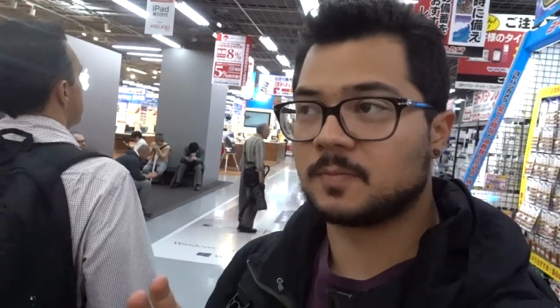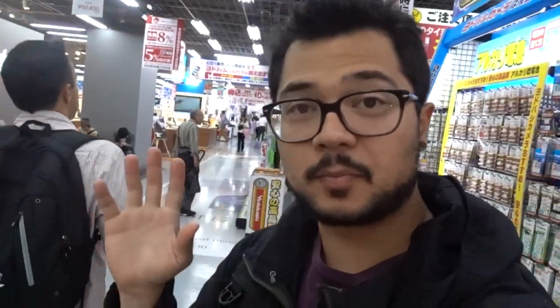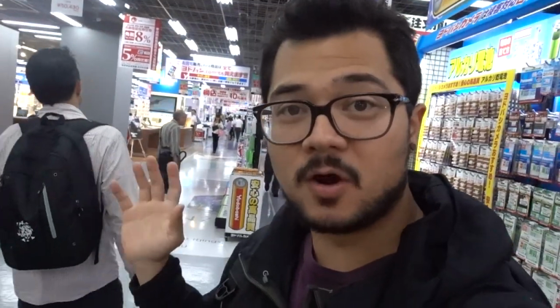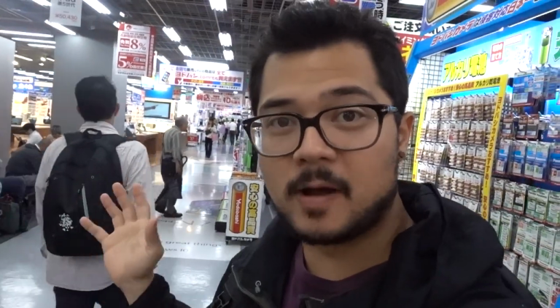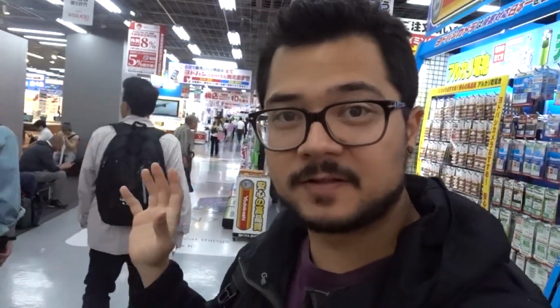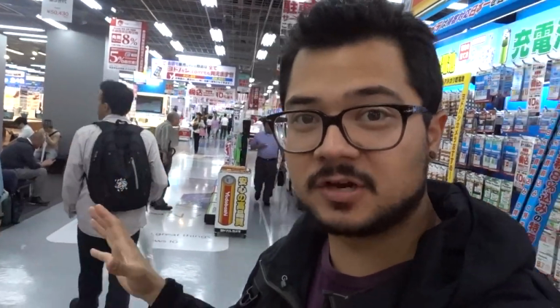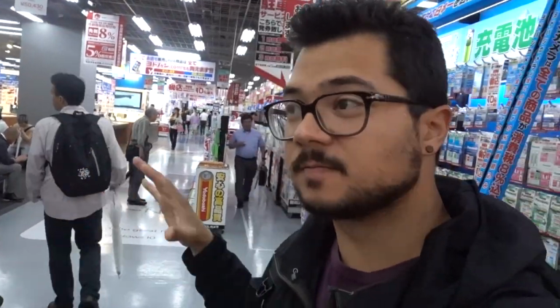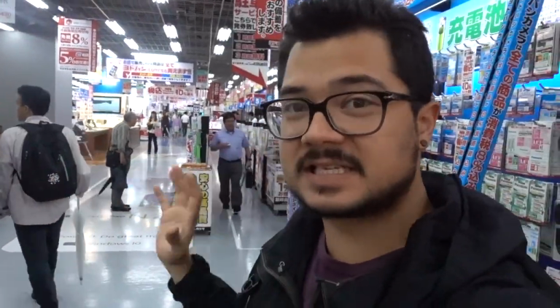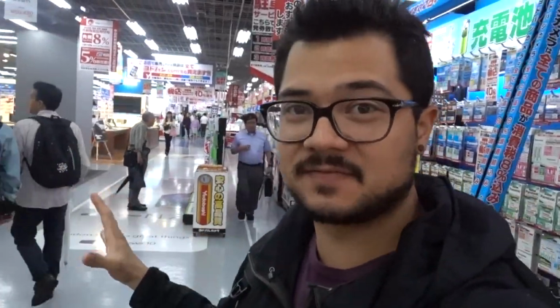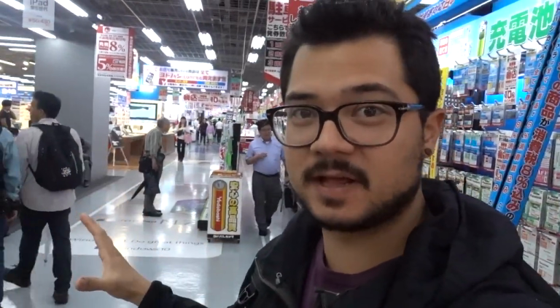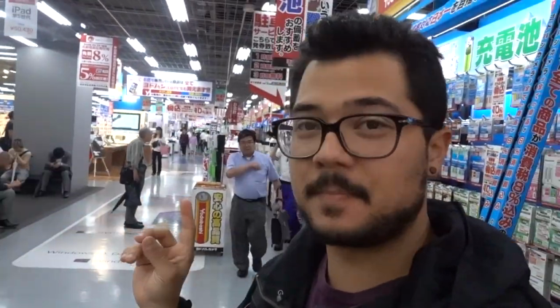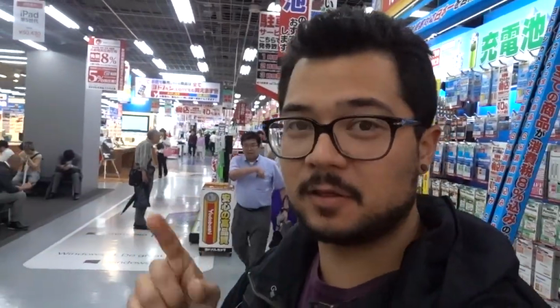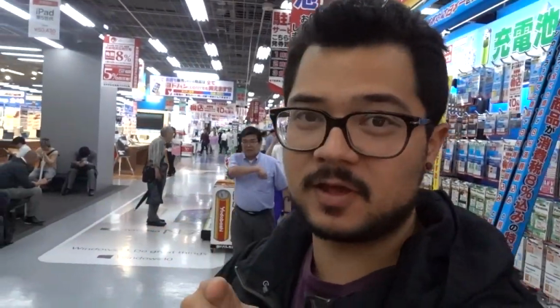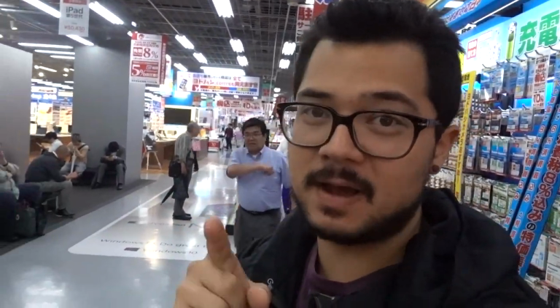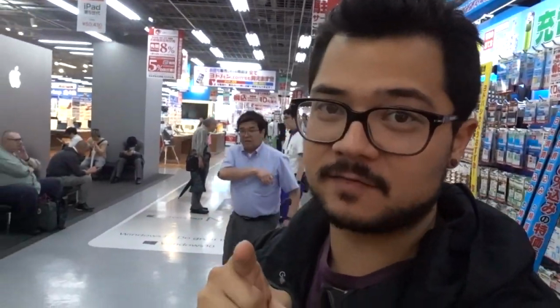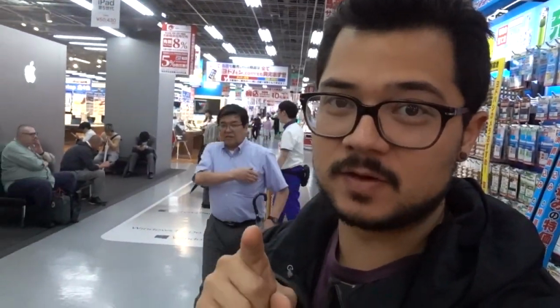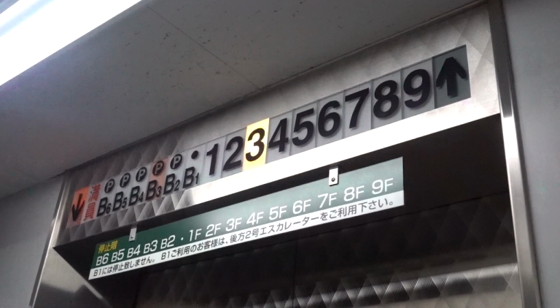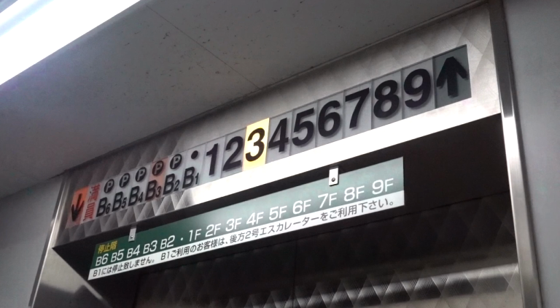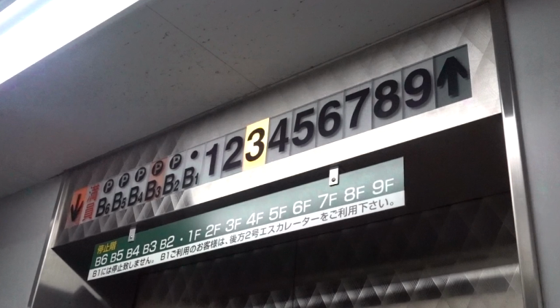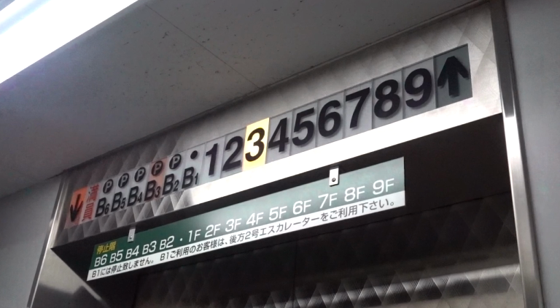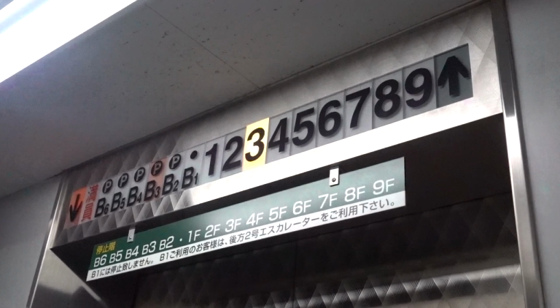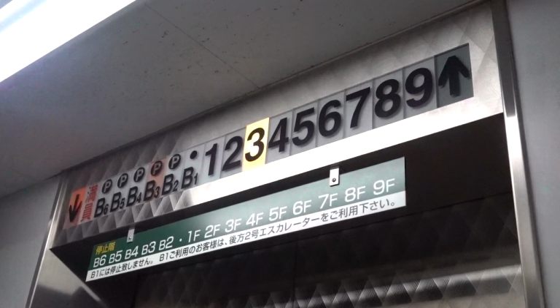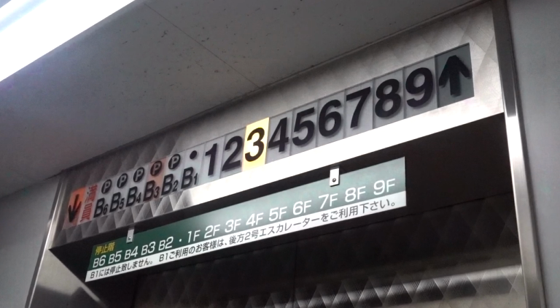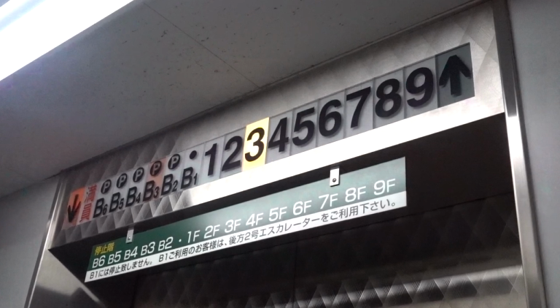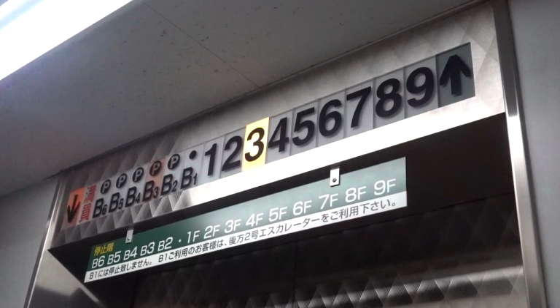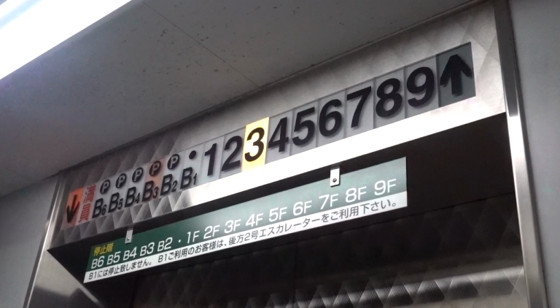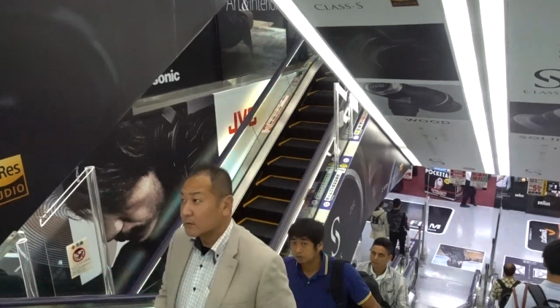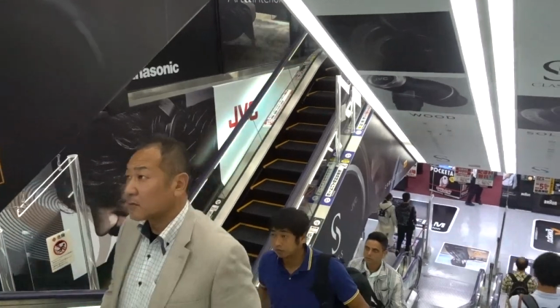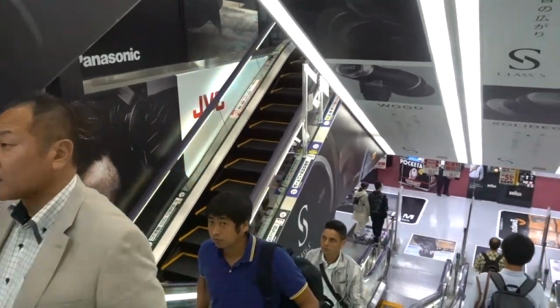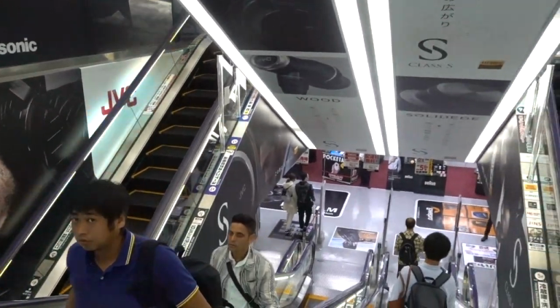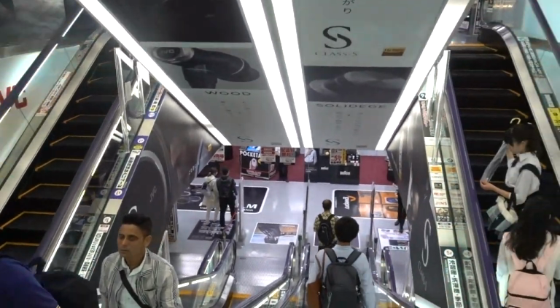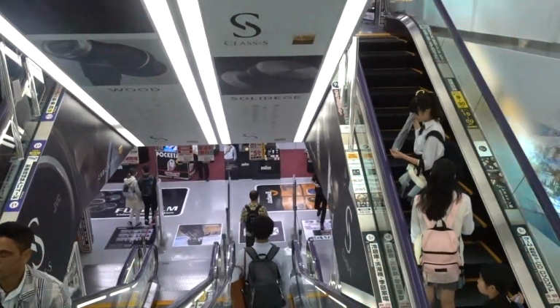I'm already pretty overwhelmed by the sheer size of this place. But the other thing you guys might not have known is that this is actually a nine-story building. There are eight more floors to explore.